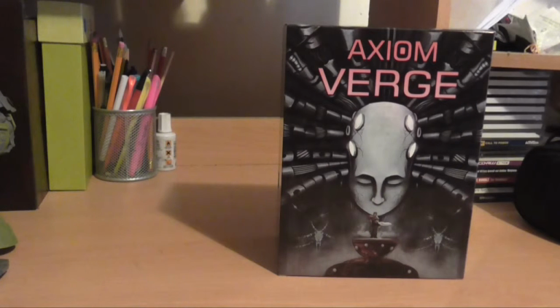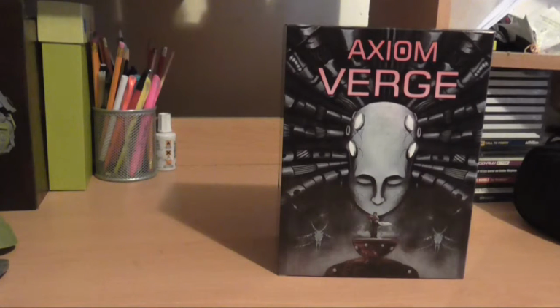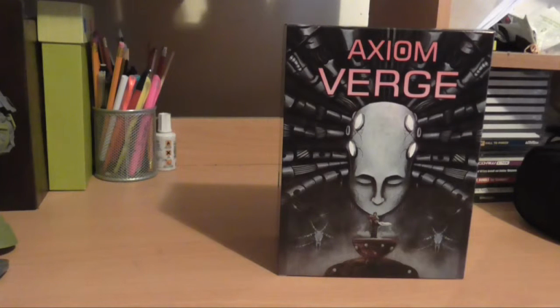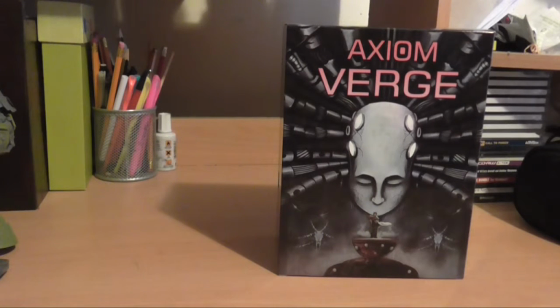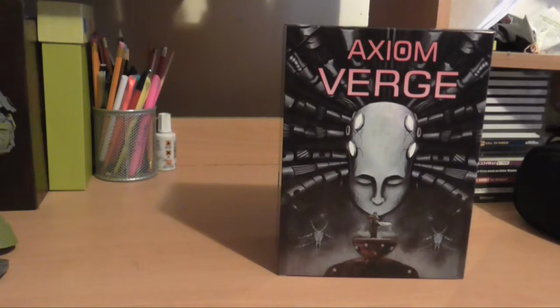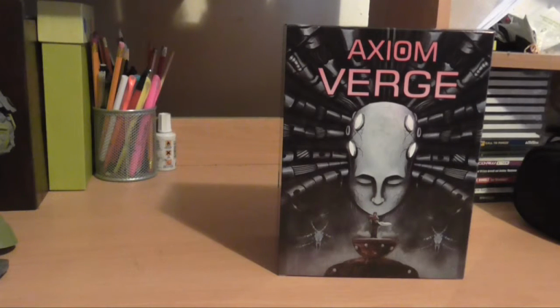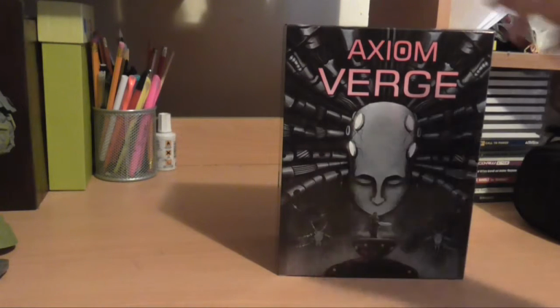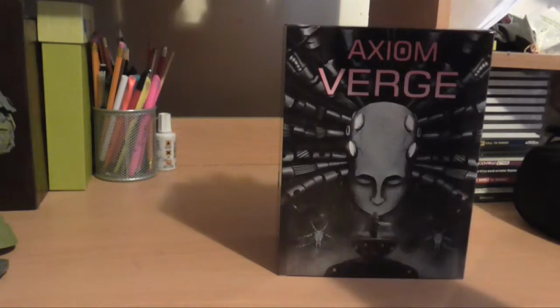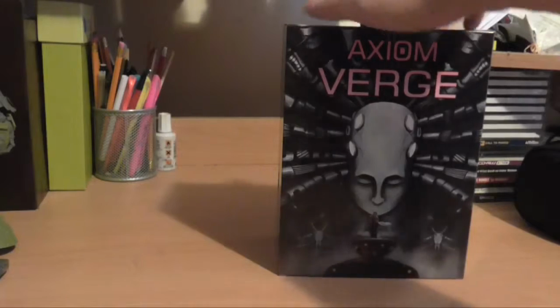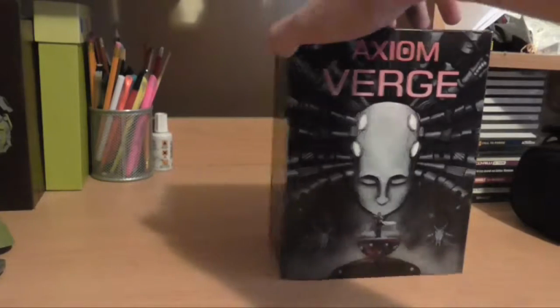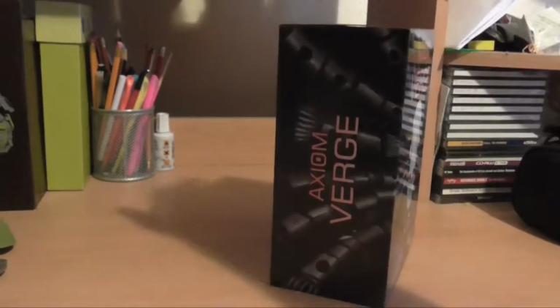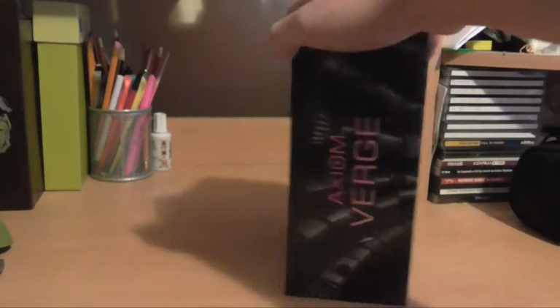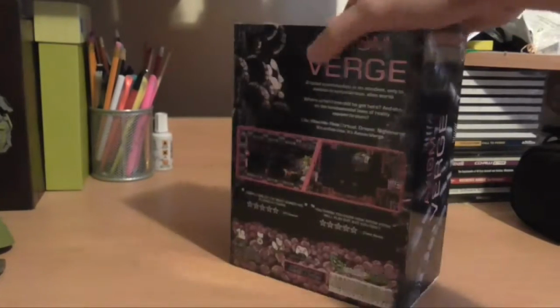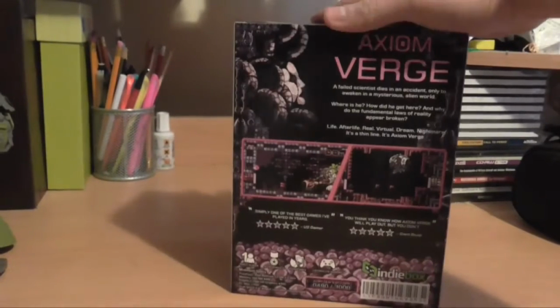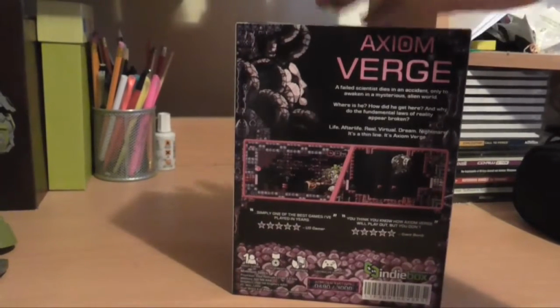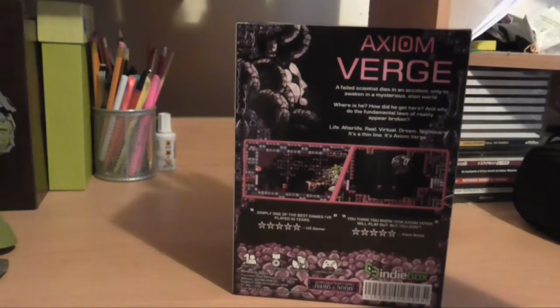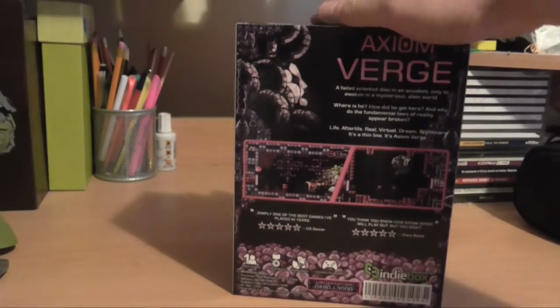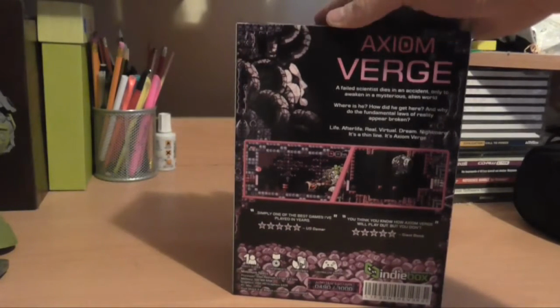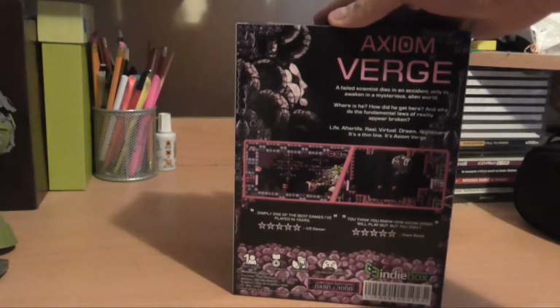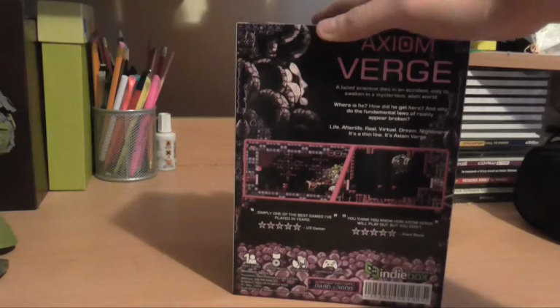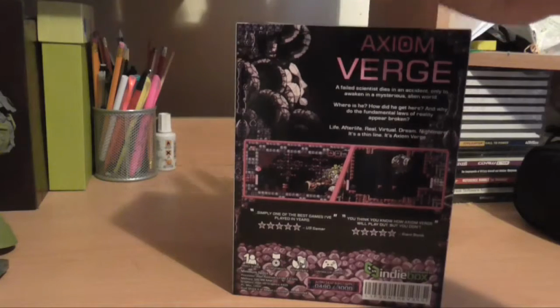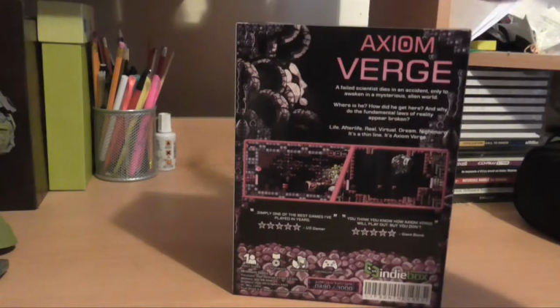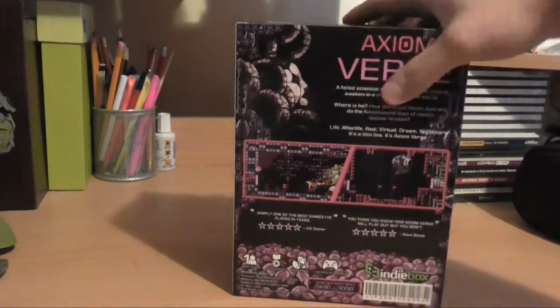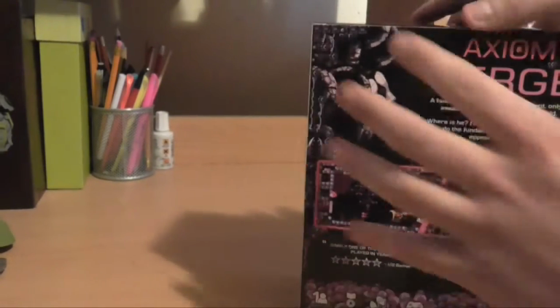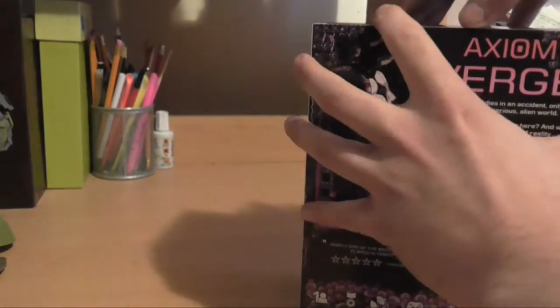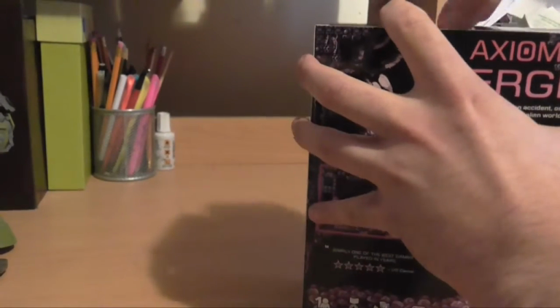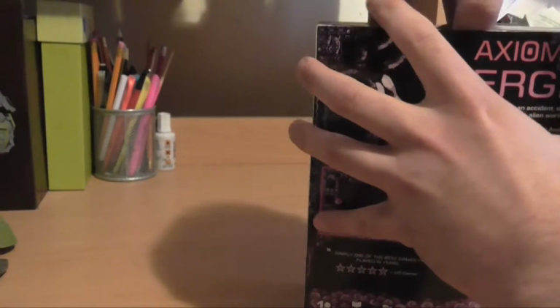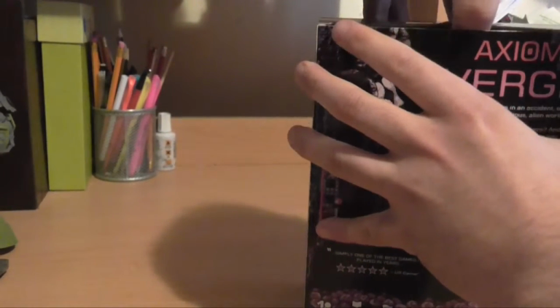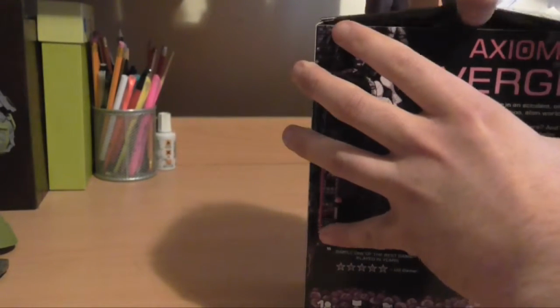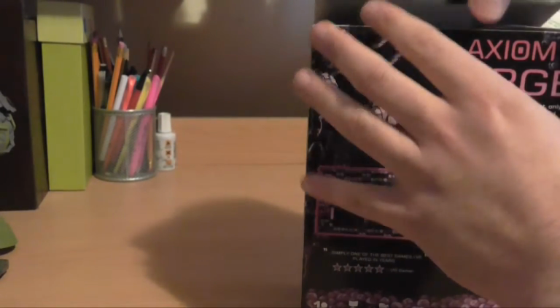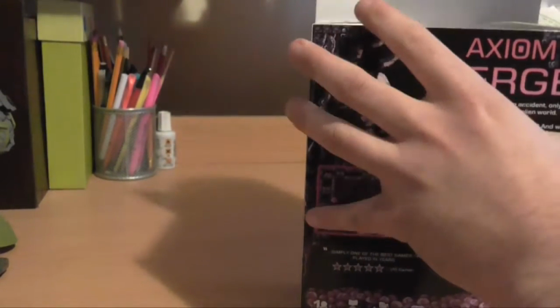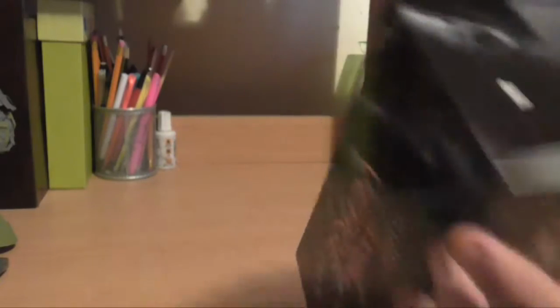This is my unboxing video of my very first Indie Box, the October Axiom Verge box. I'm probably one of the last people to get this, but thought it would be fun to open it on camera.